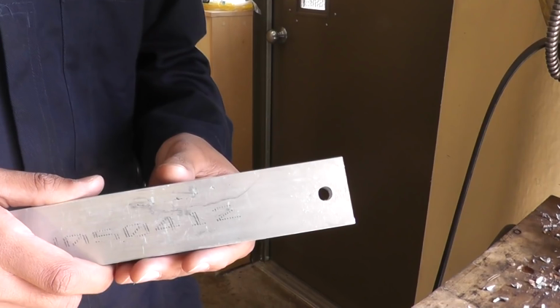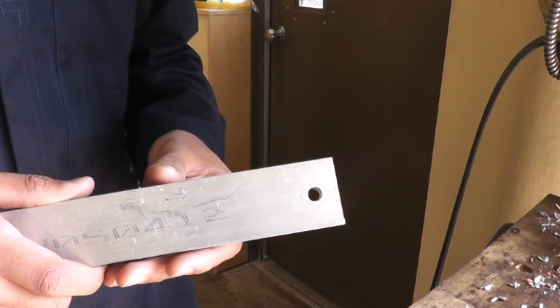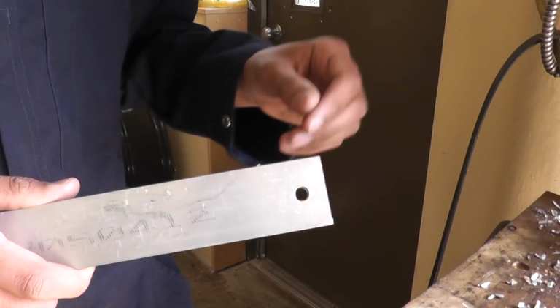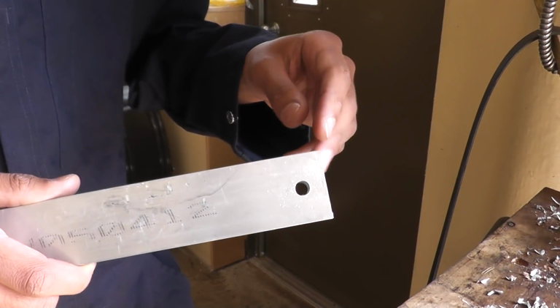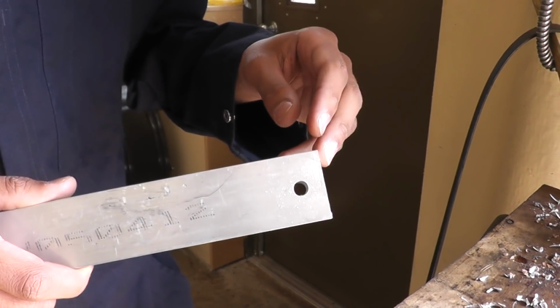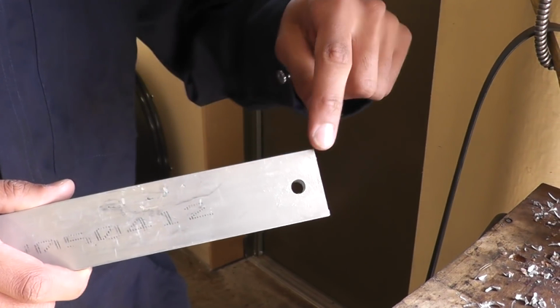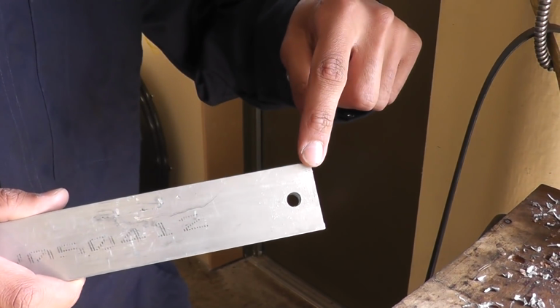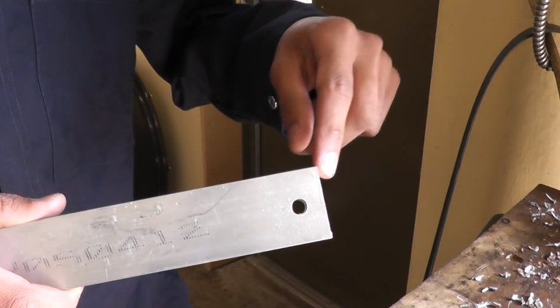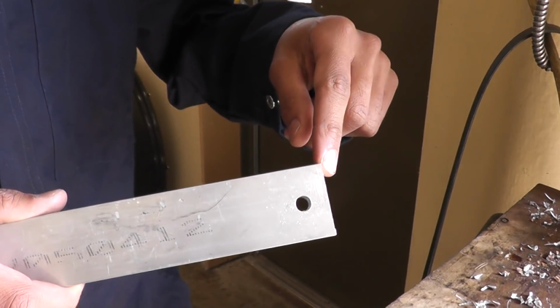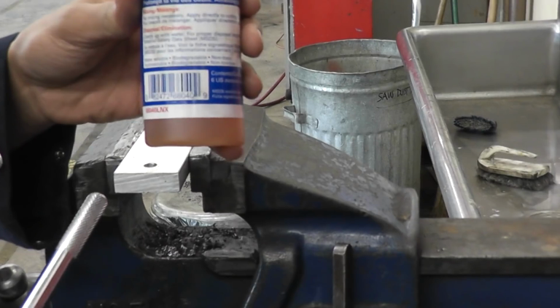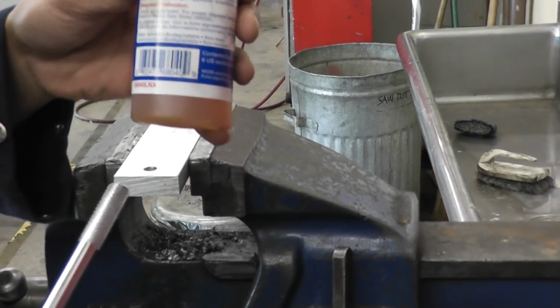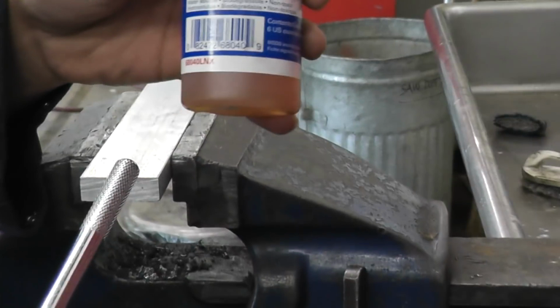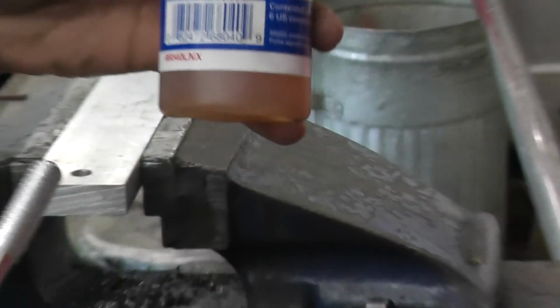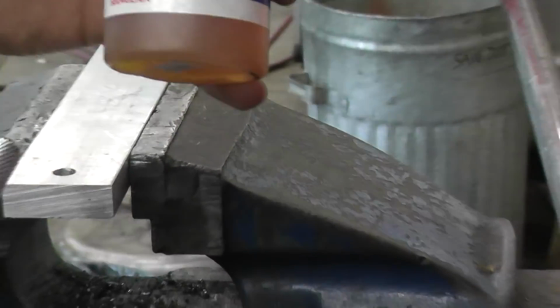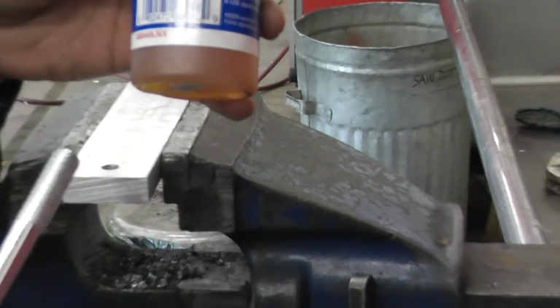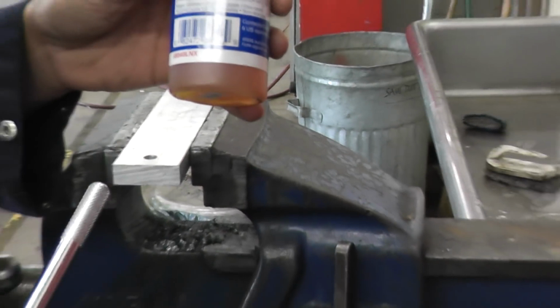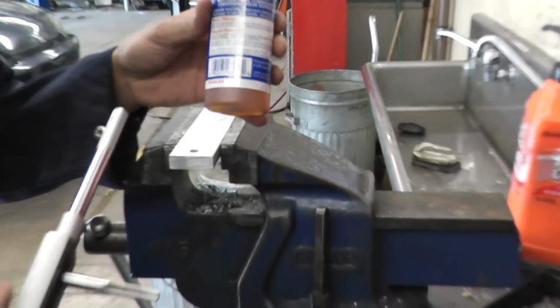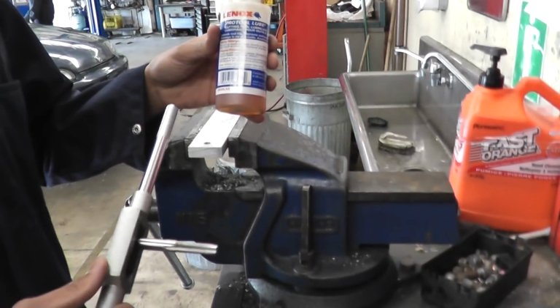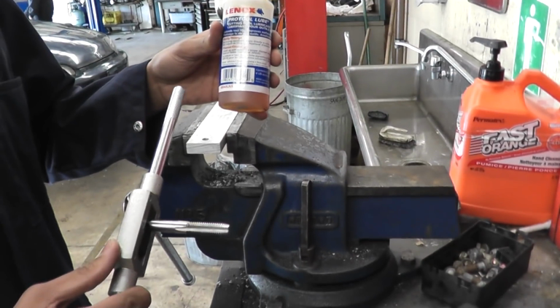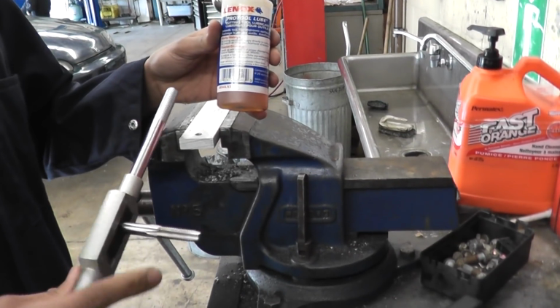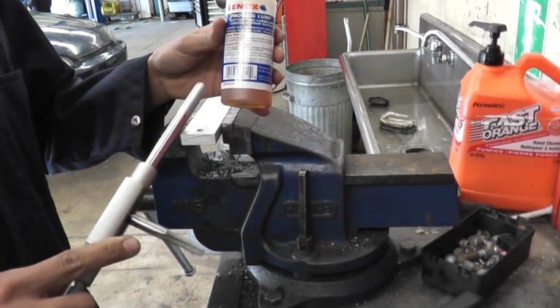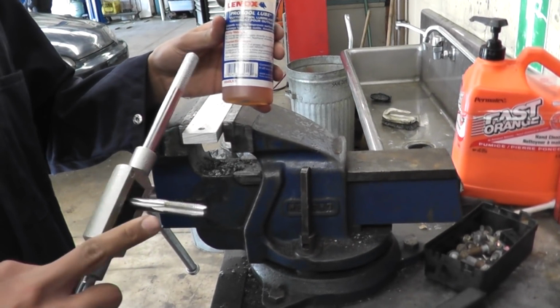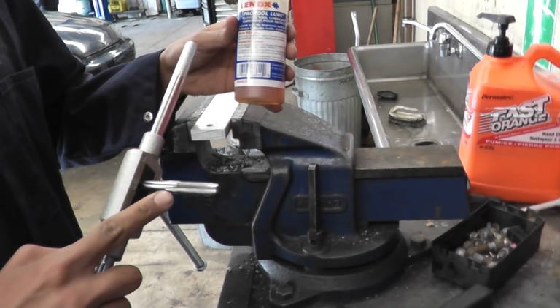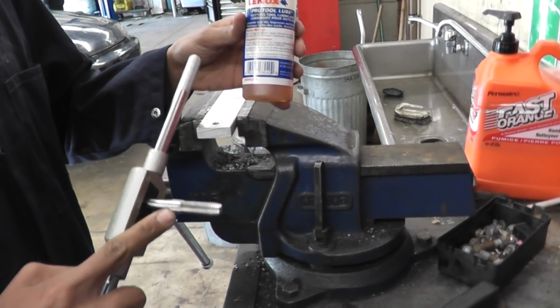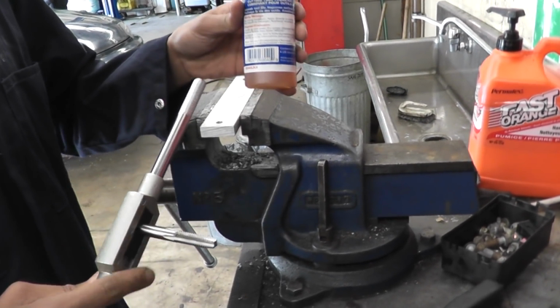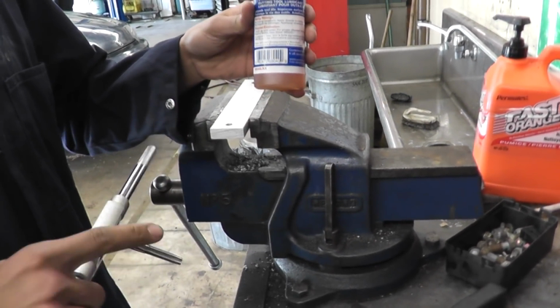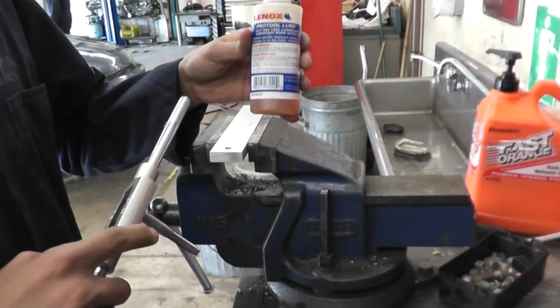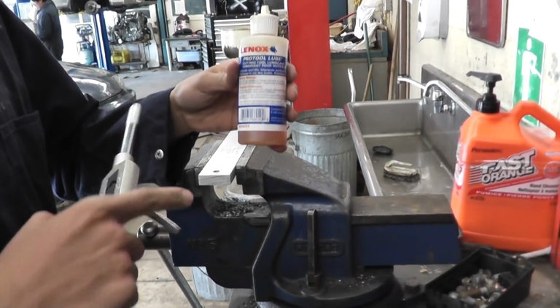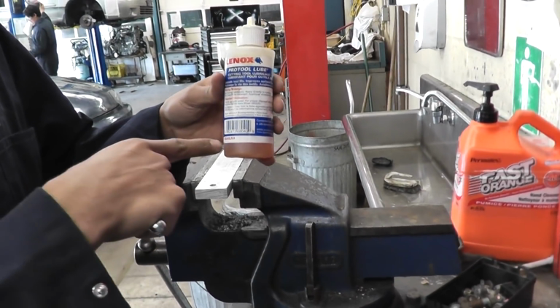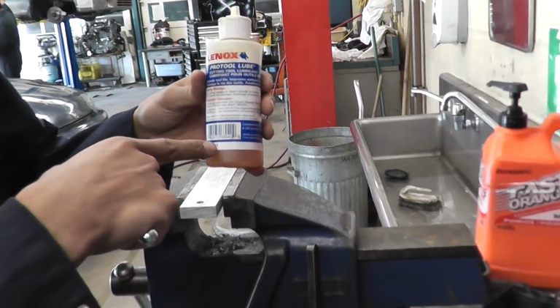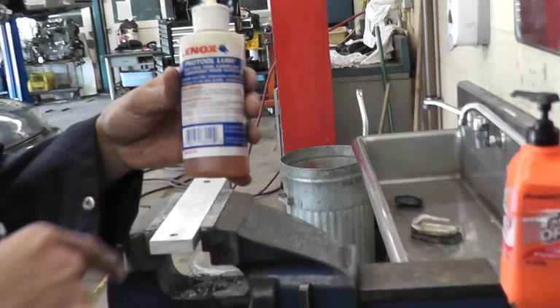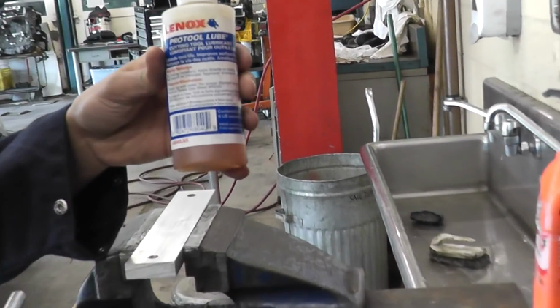Now we have our 5/16" hole drilled right there. The things we're going to need are the tap holder, the tap itself, and some cutting fluid which is specific for cutting.